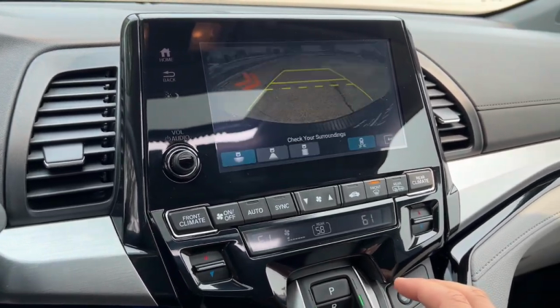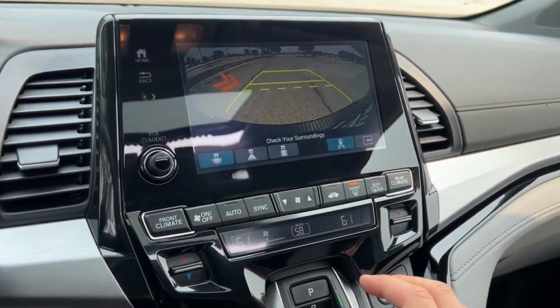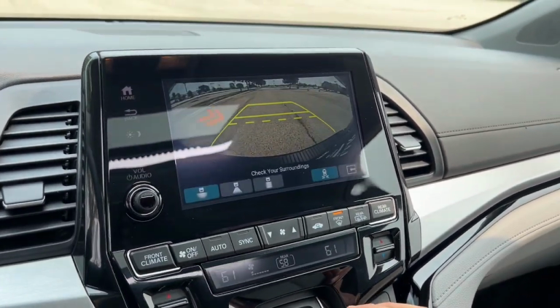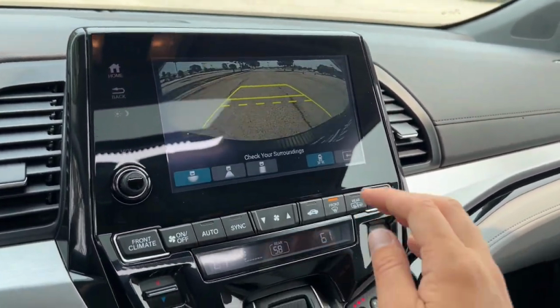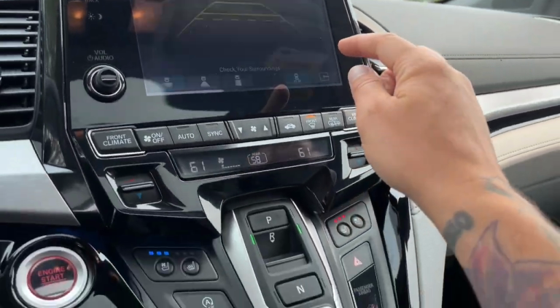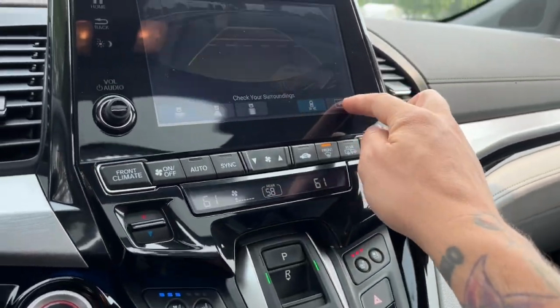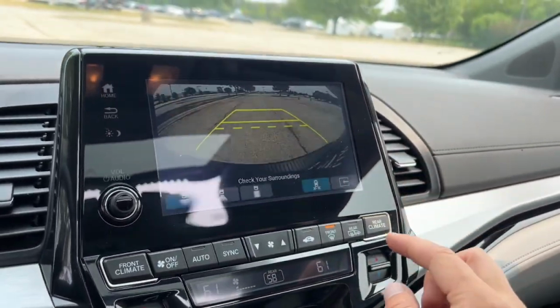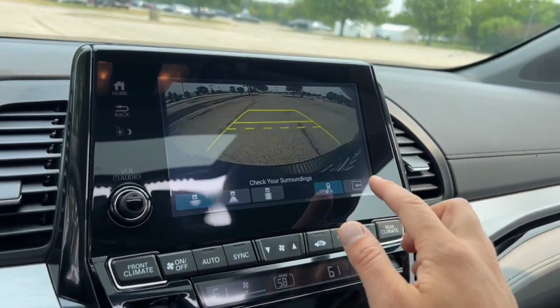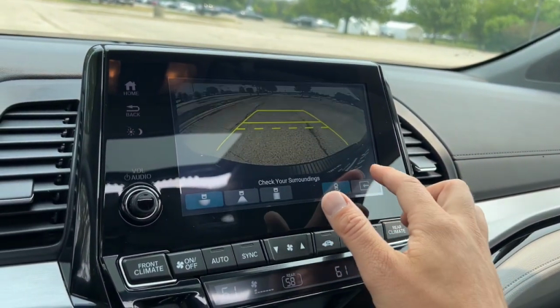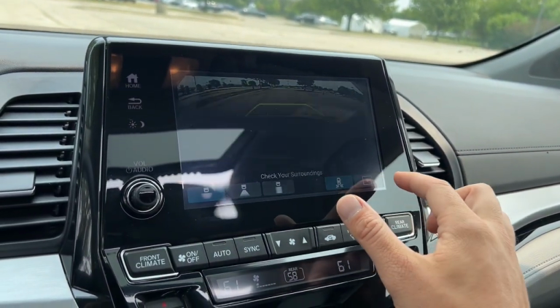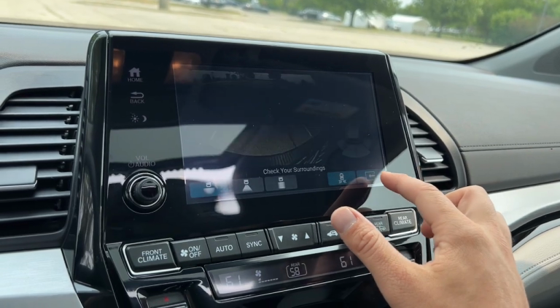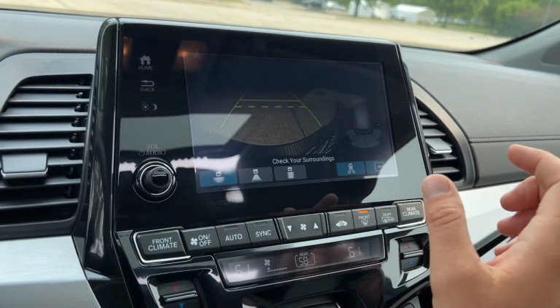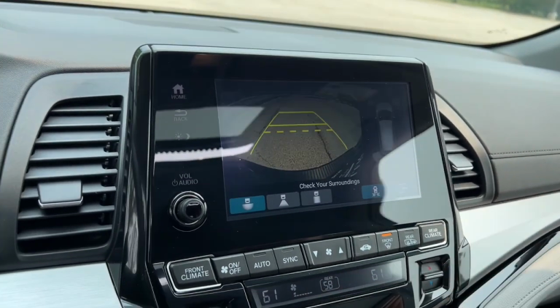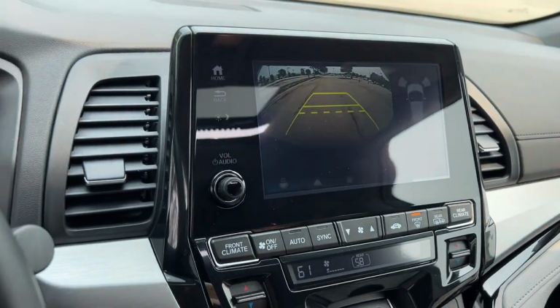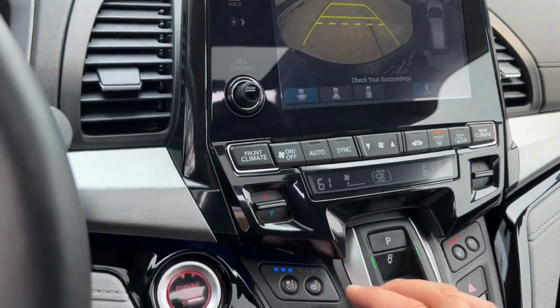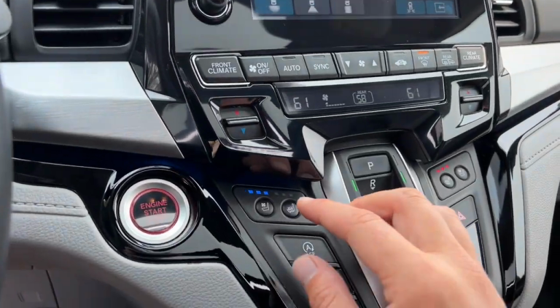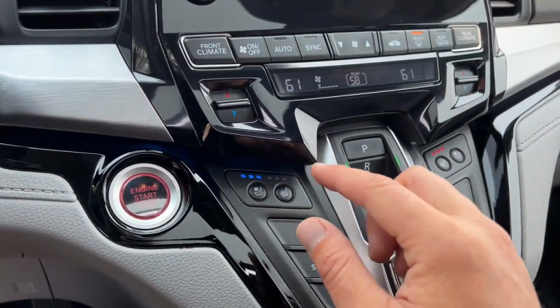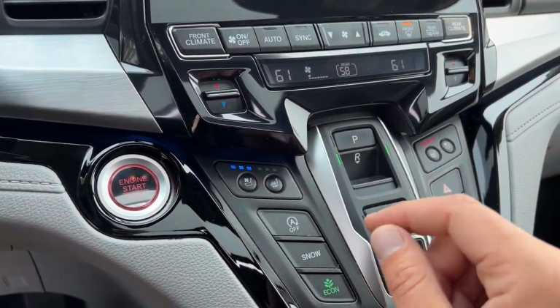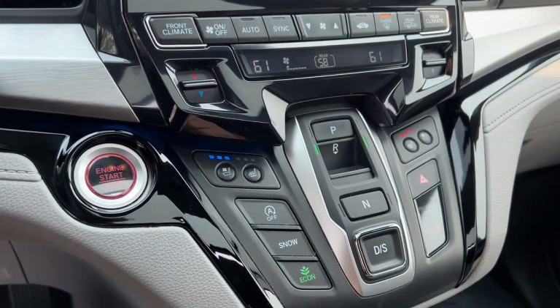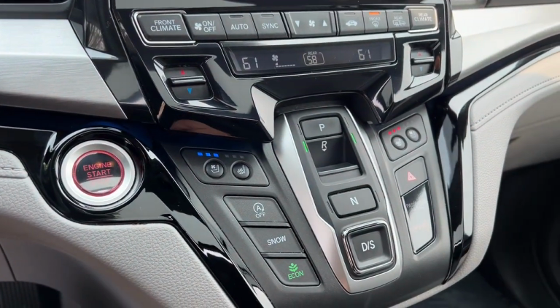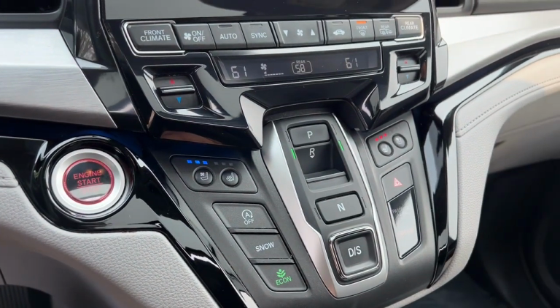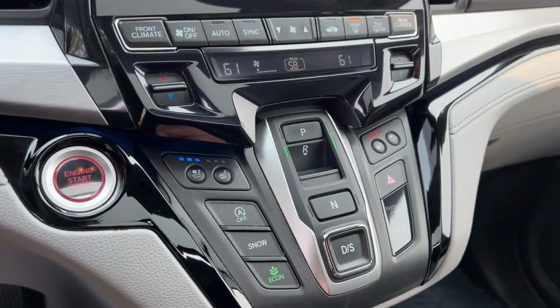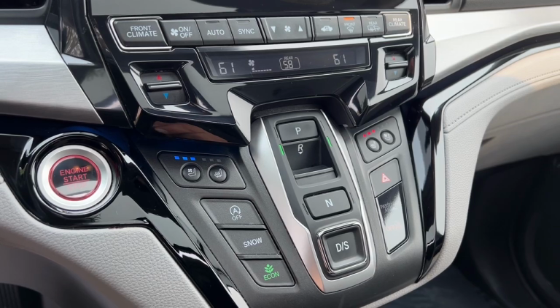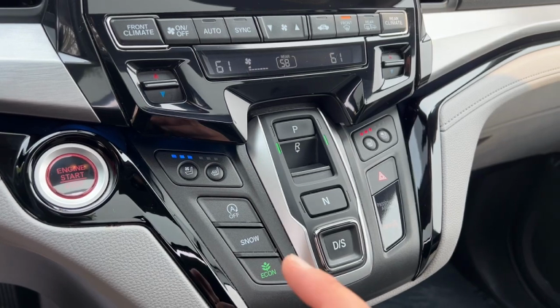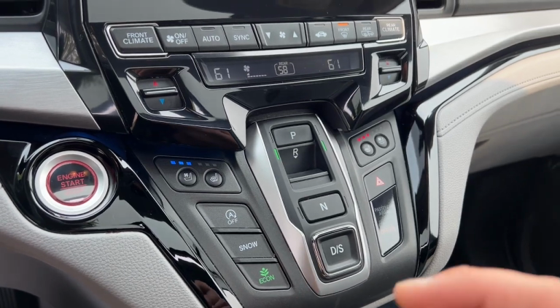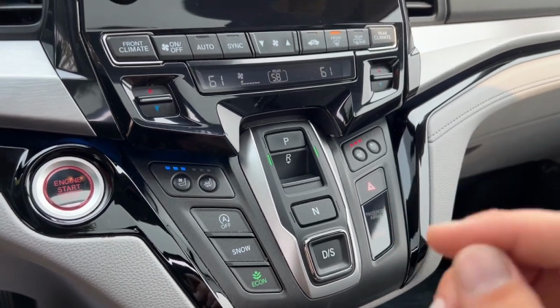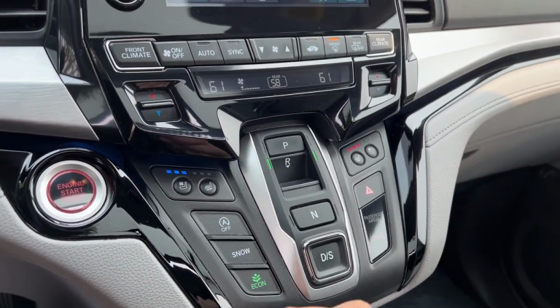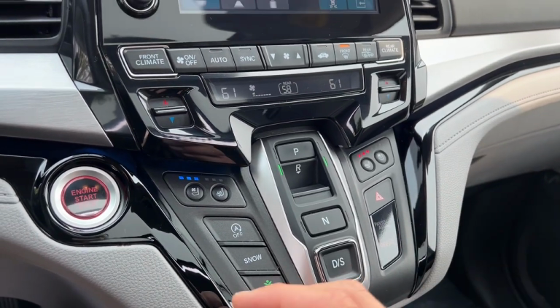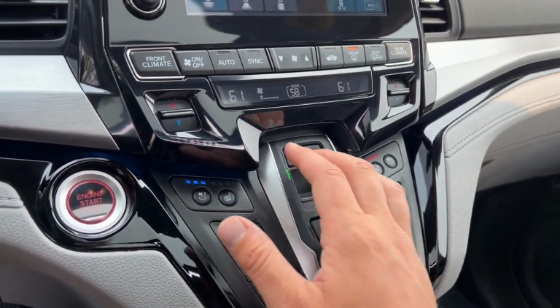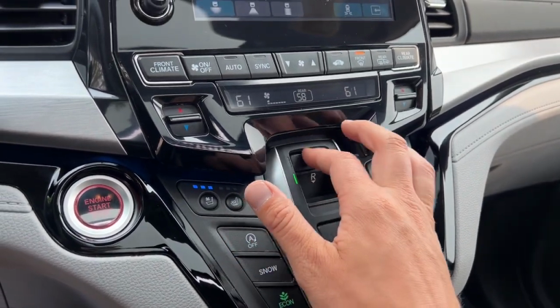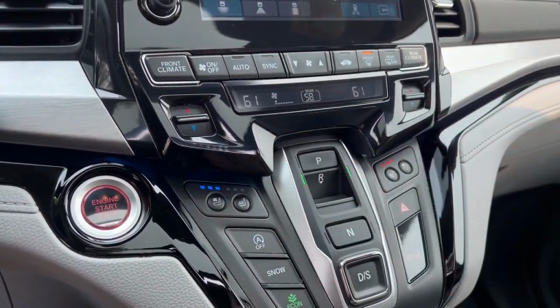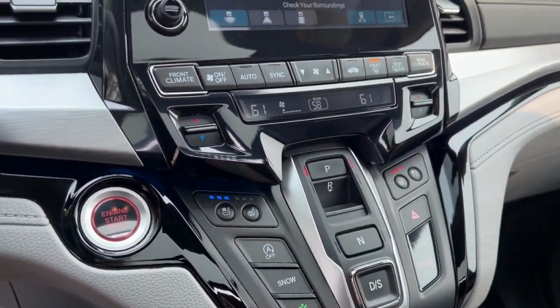It has a rear backup cam as well as parking sensors to let you know how close you are to everything. Heated and ventilated seats for the front, Econ mode, and snow mode as you can see there.